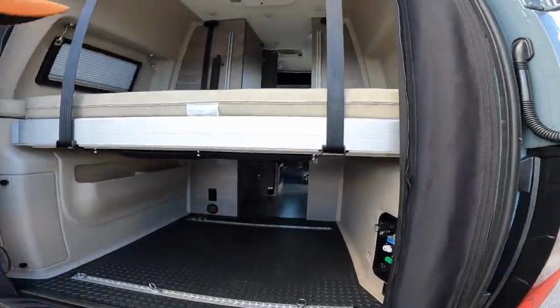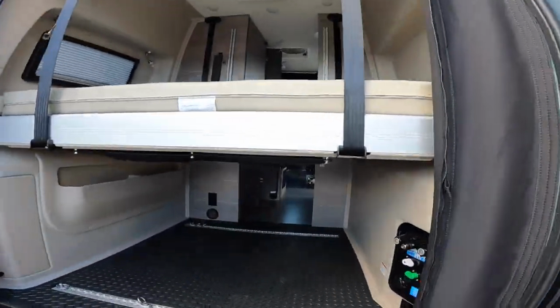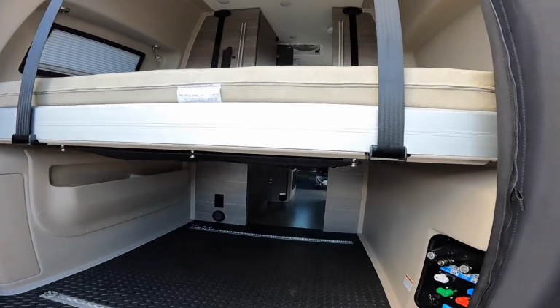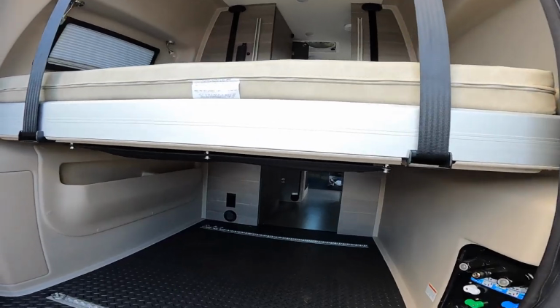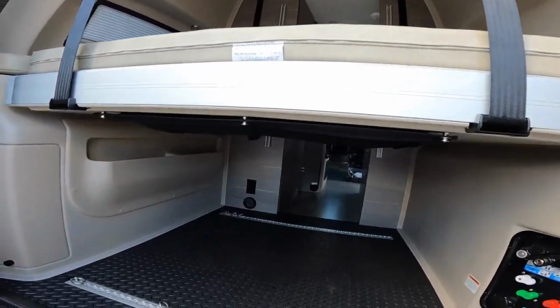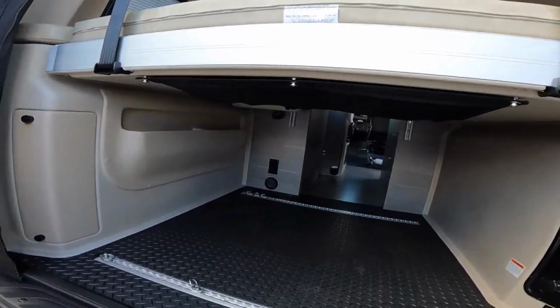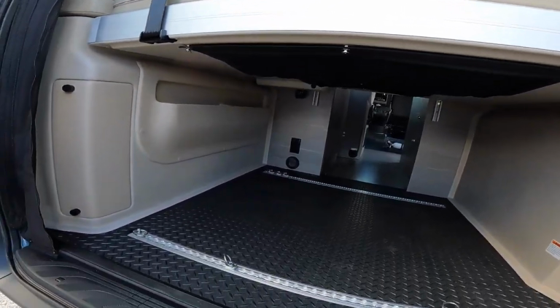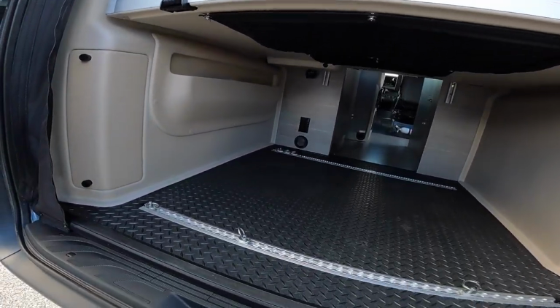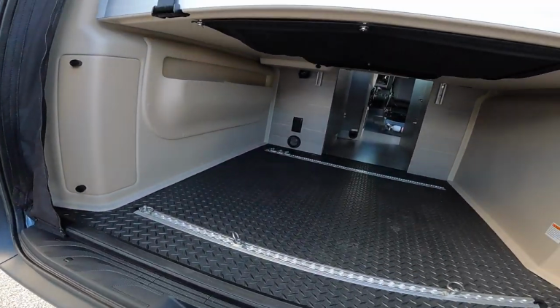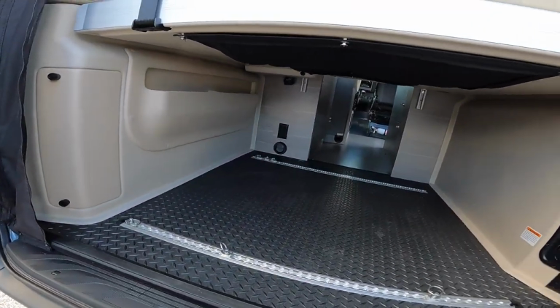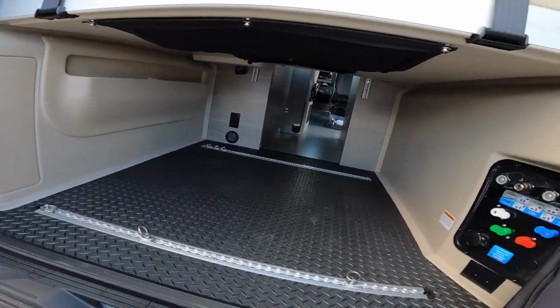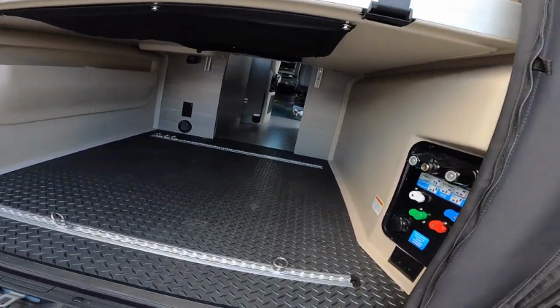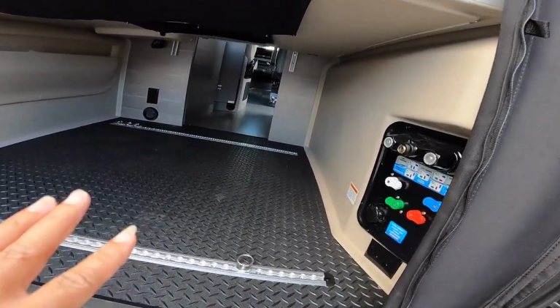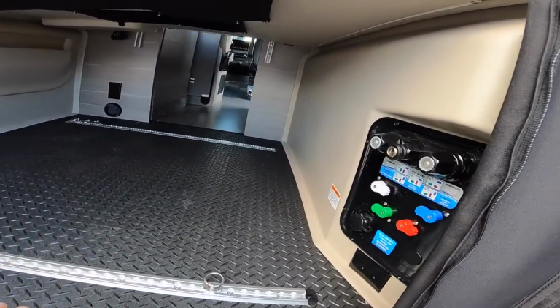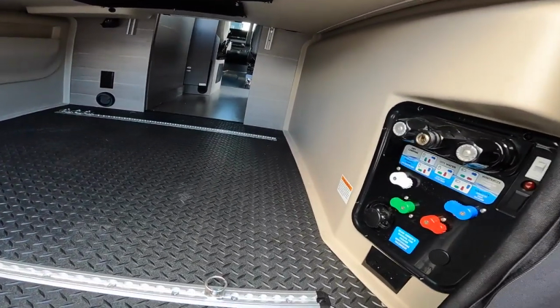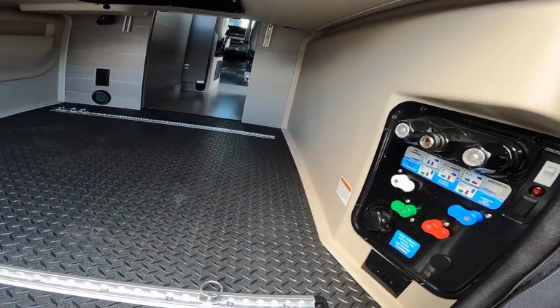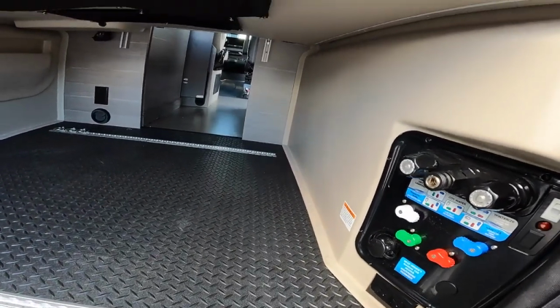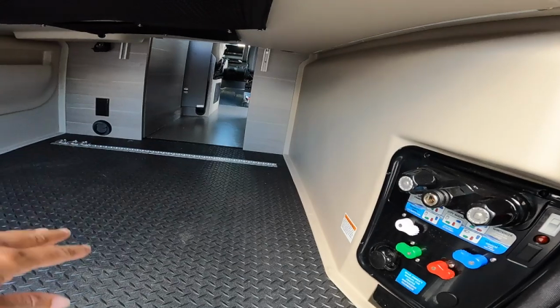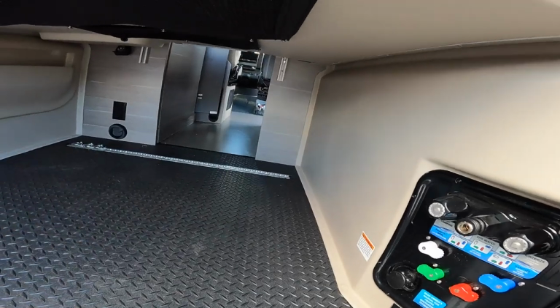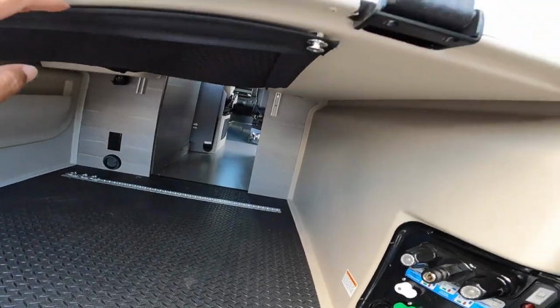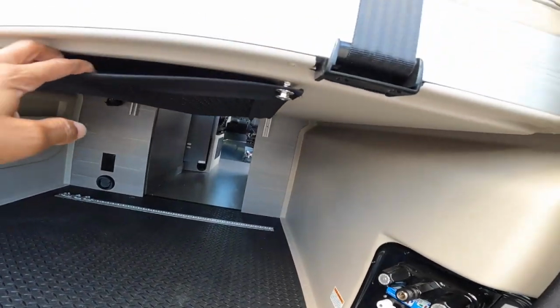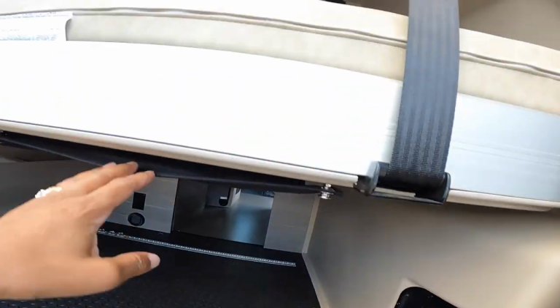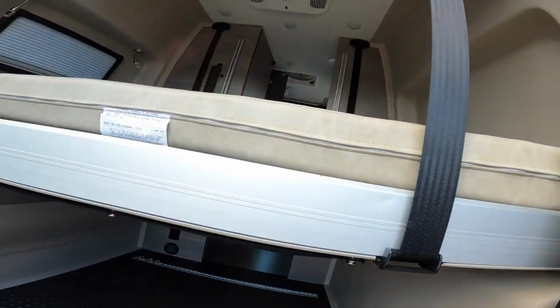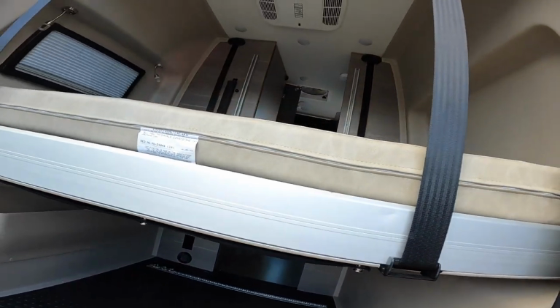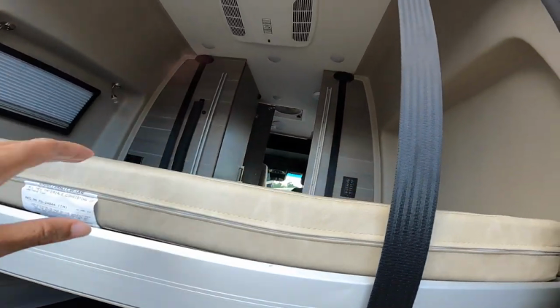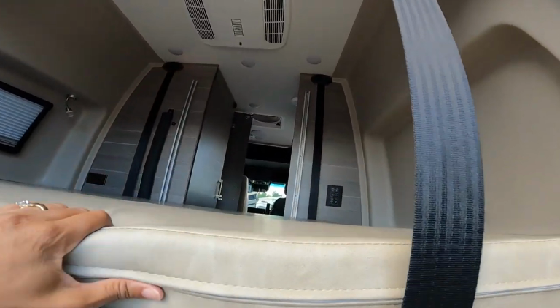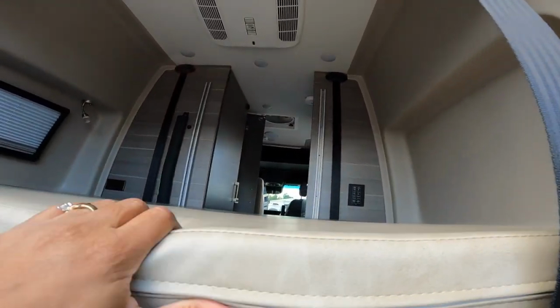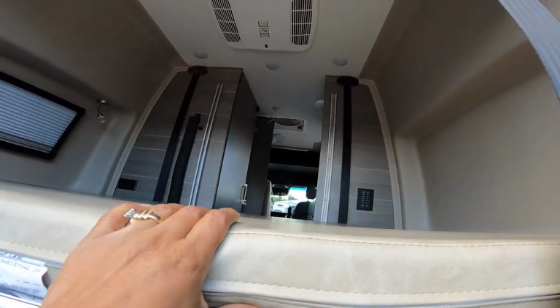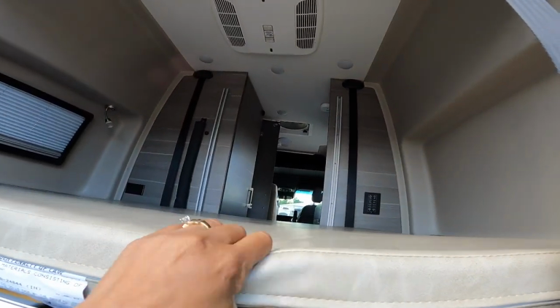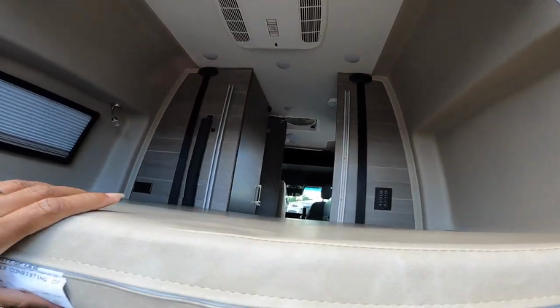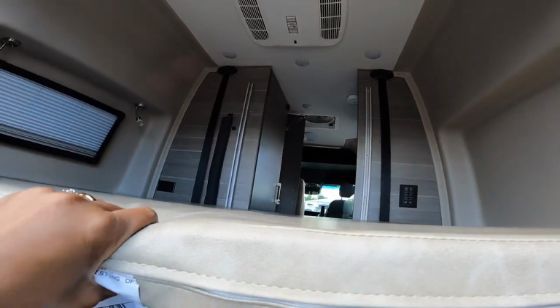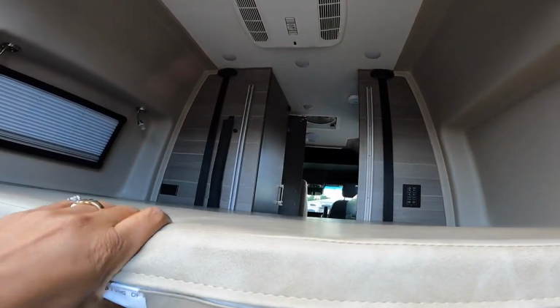So it has a lift system. You can store some things in the garage here, and your bed still comes down. That's as far as it comes down.